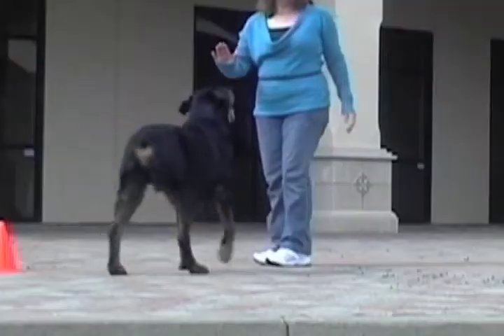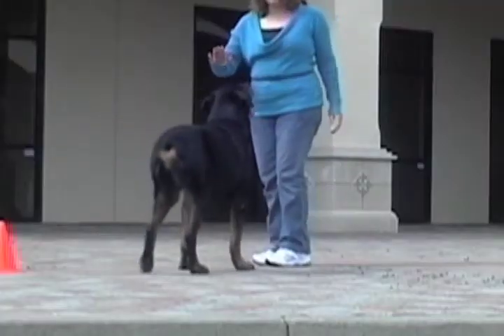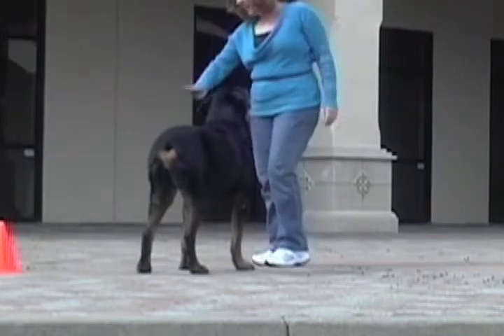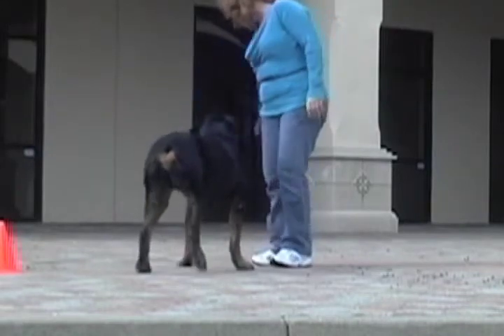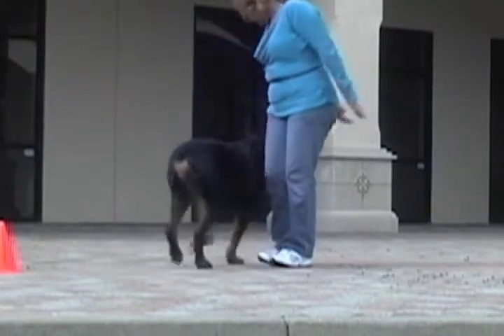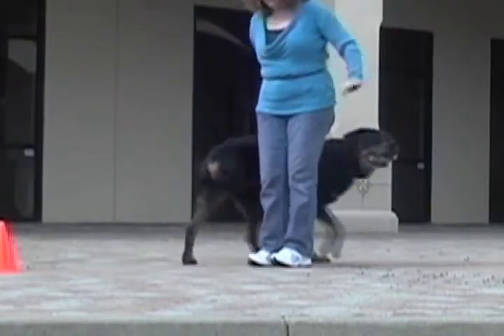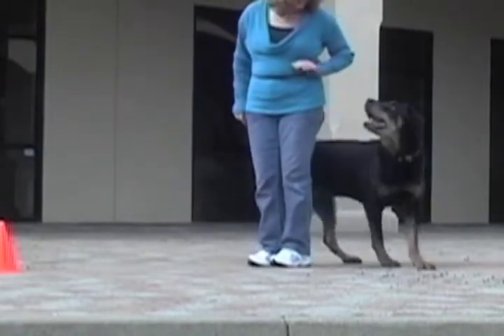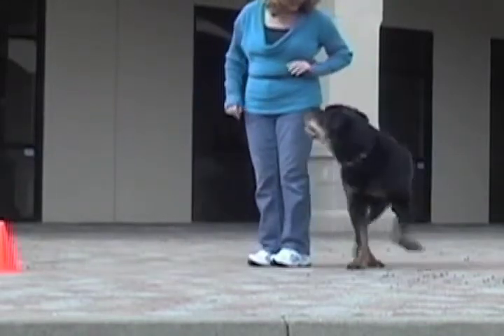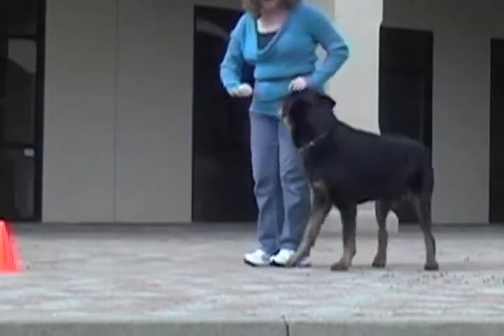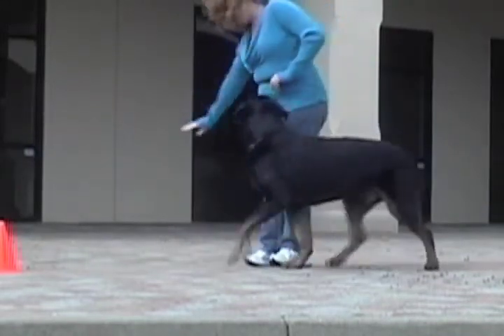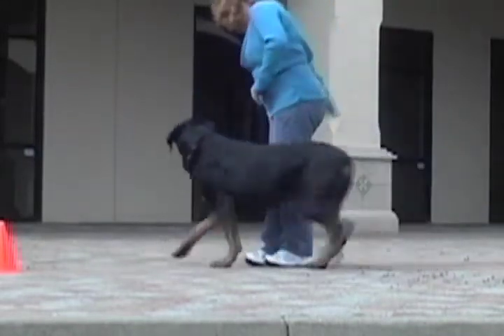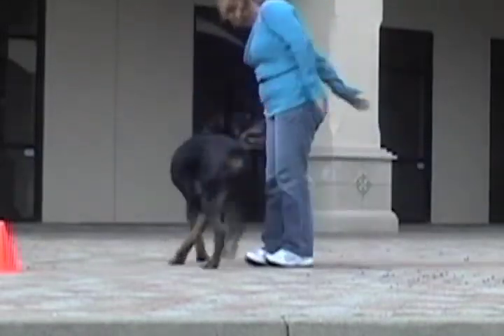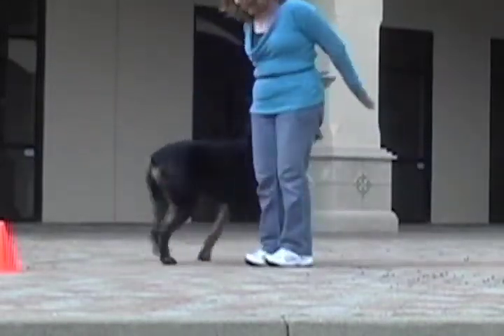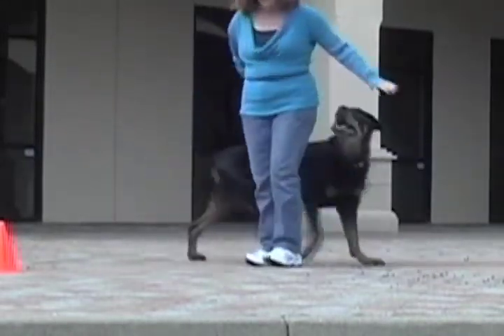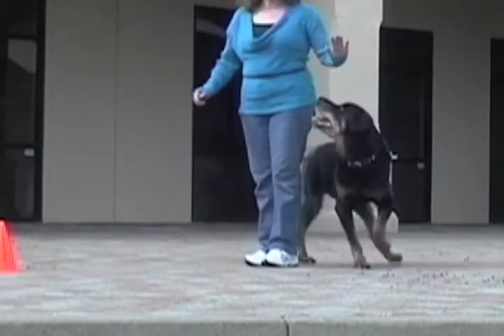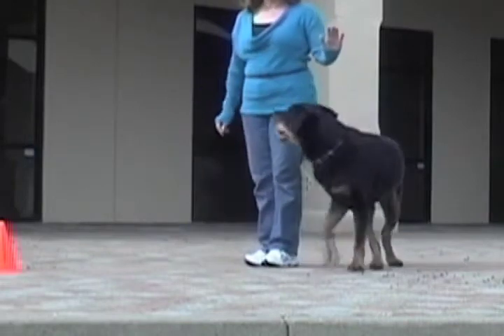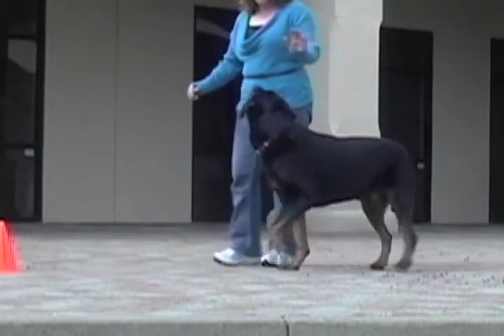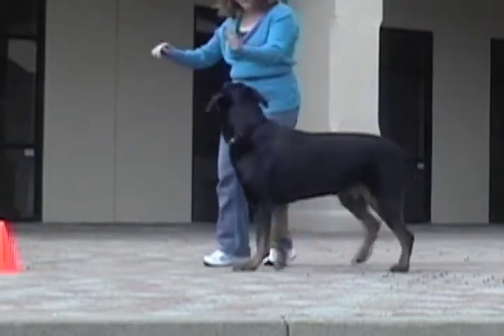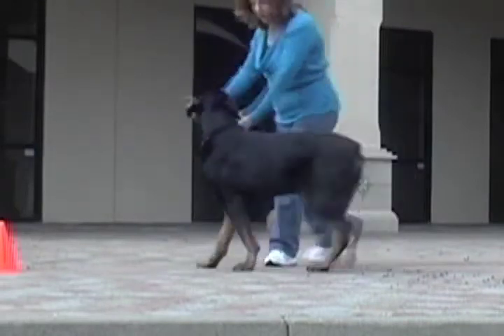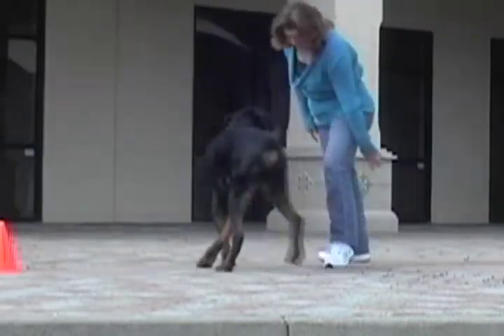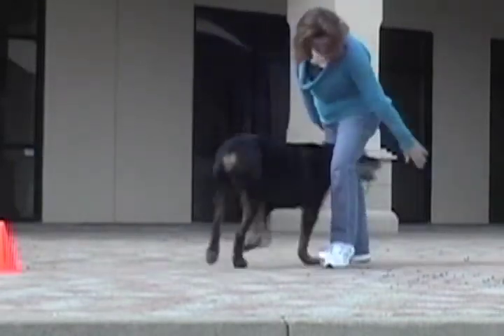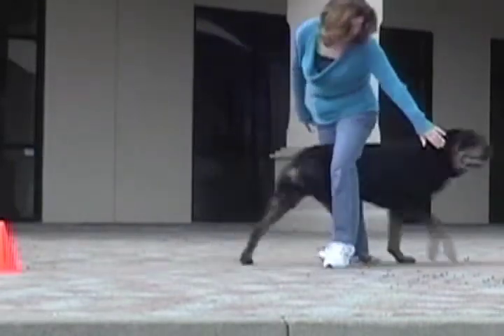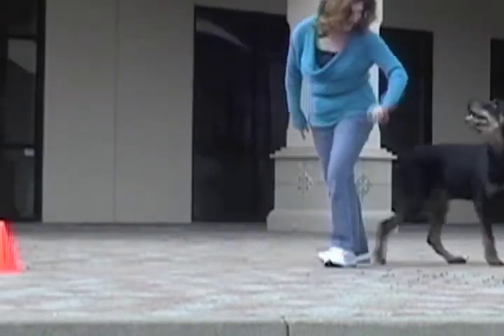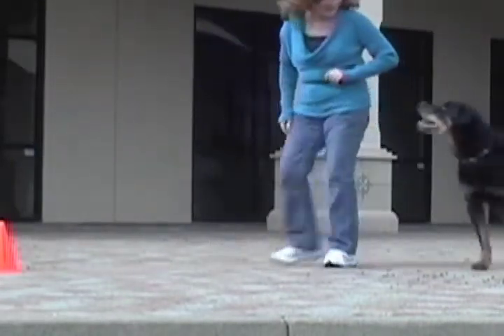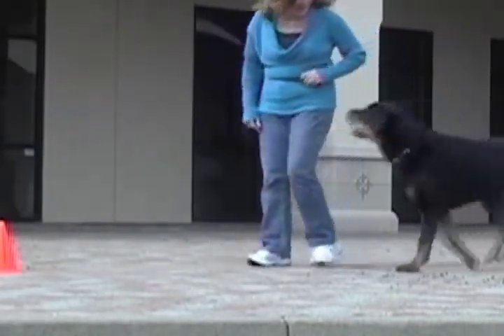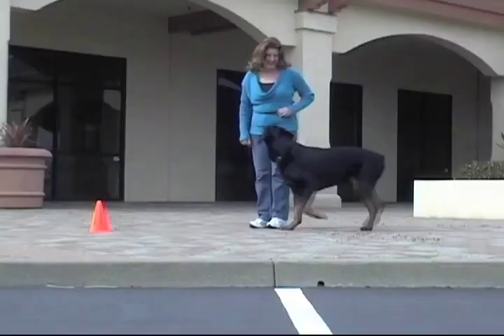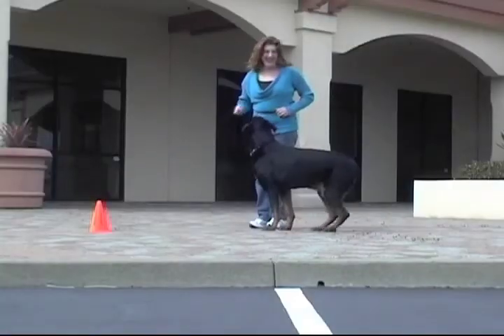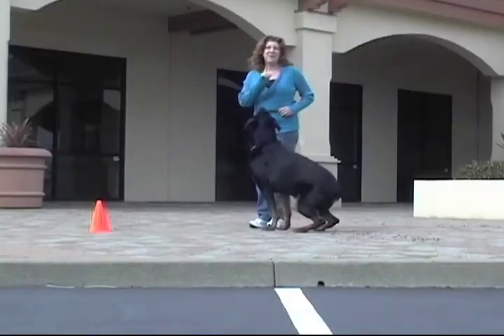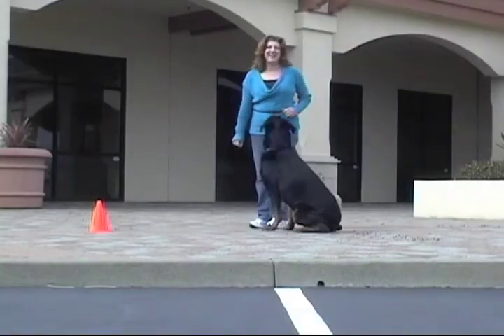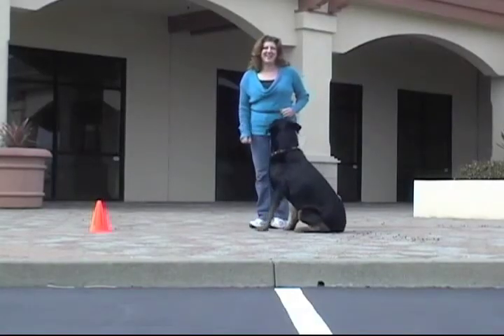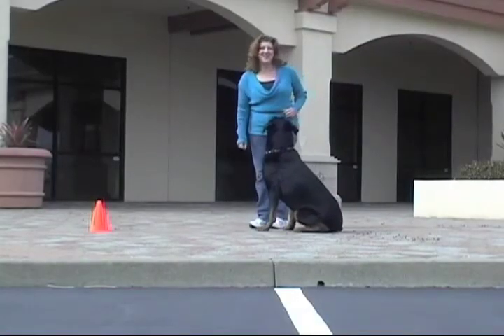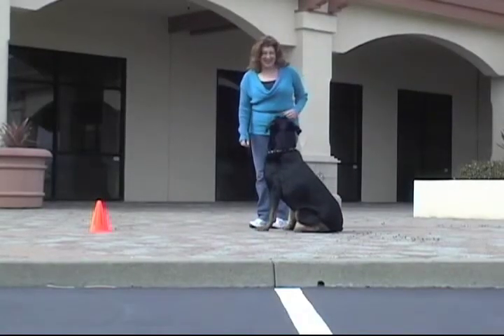He could circle my body. Around. Around. Good boy. Or he could circle my leg. Weave. Very nice. And if you put that all together, you've got dance.